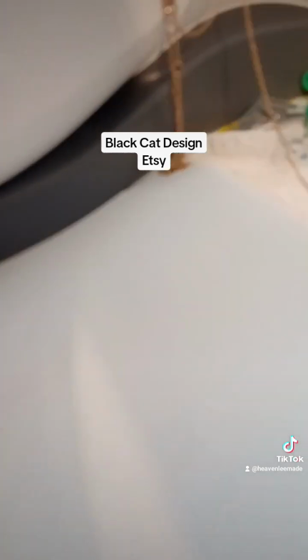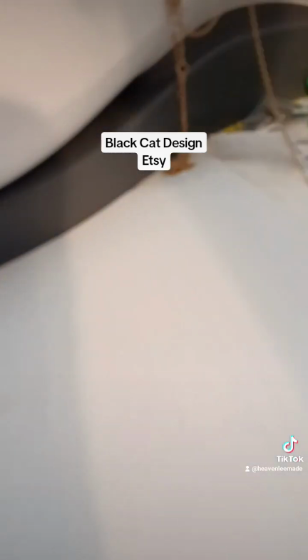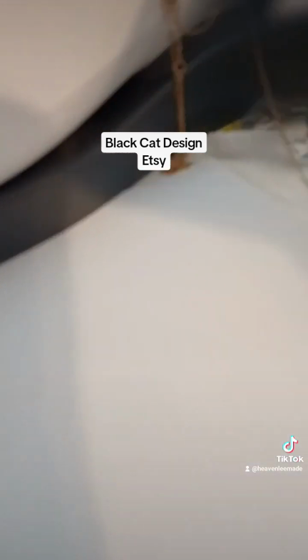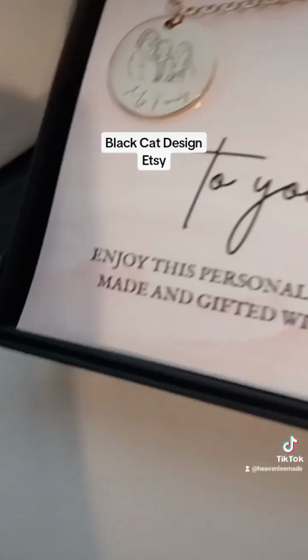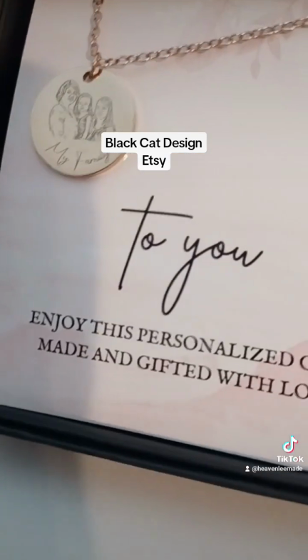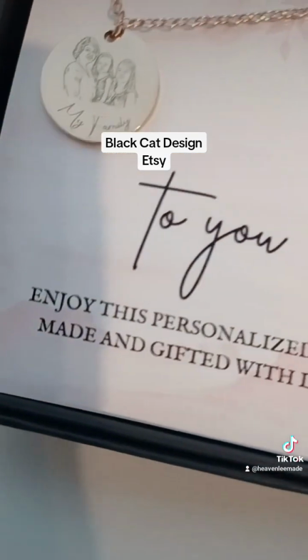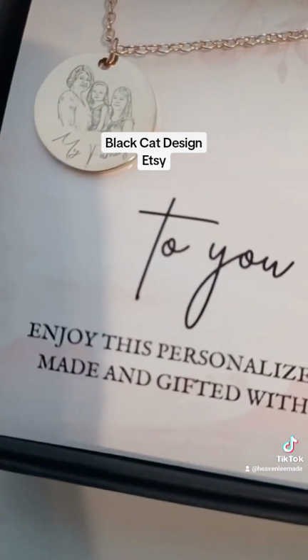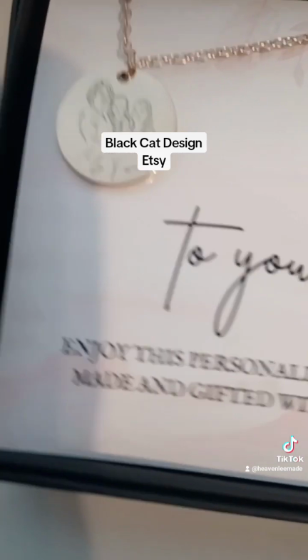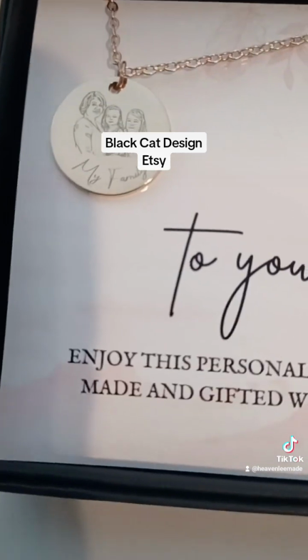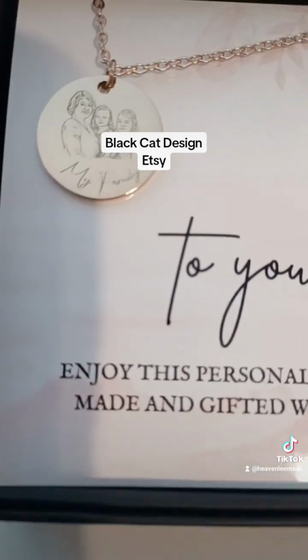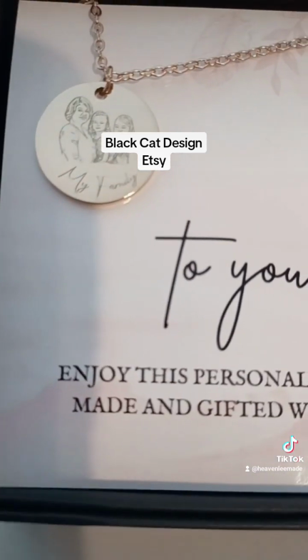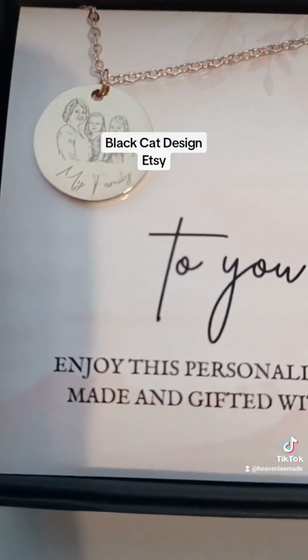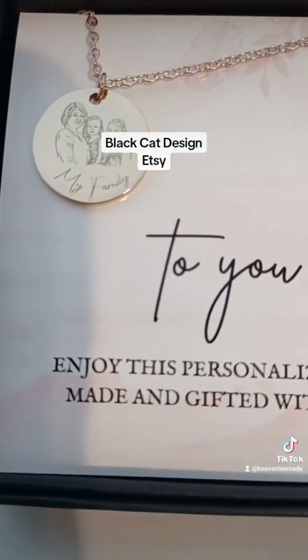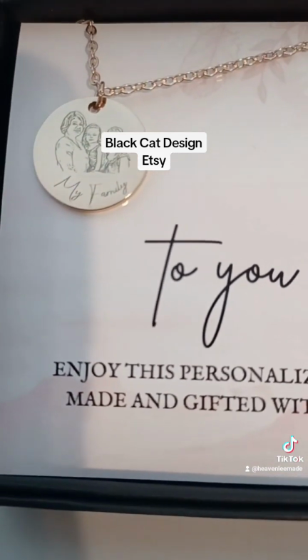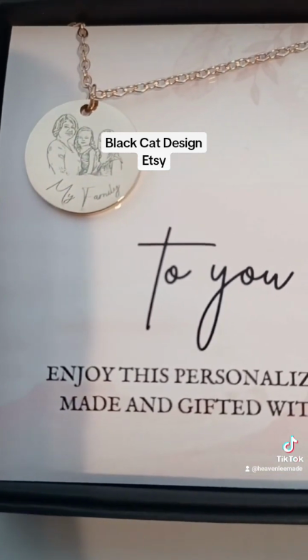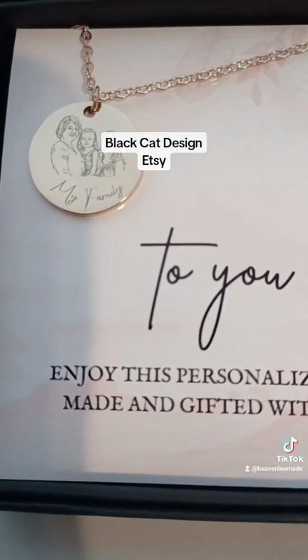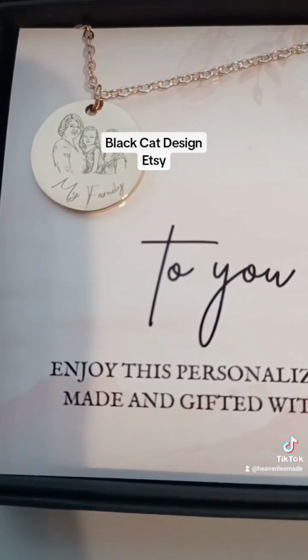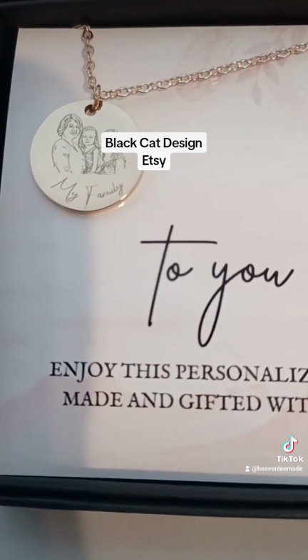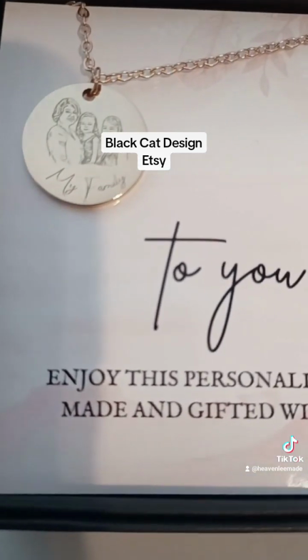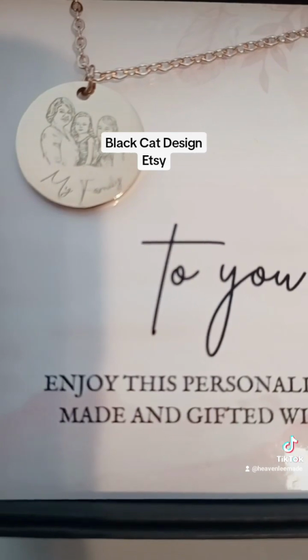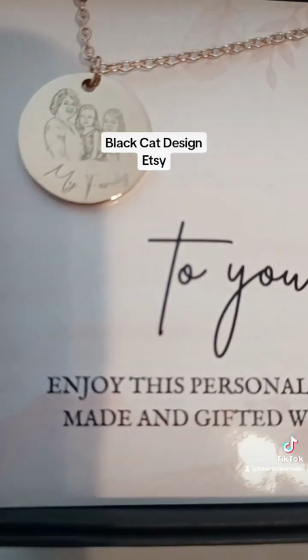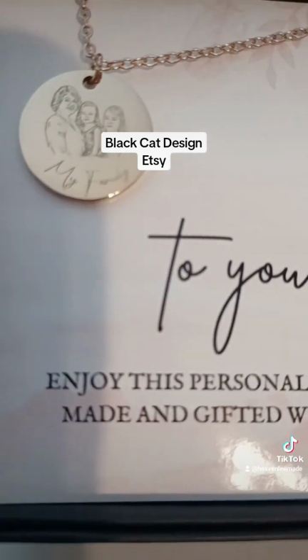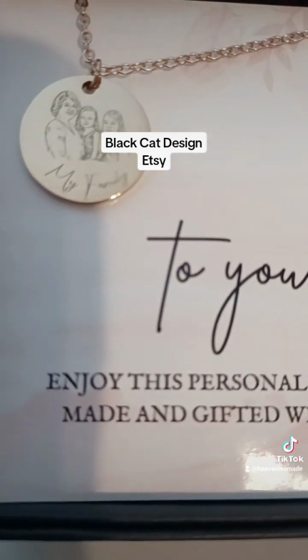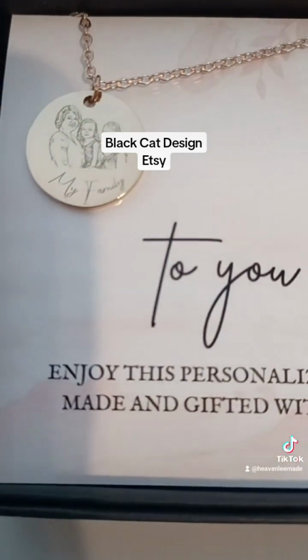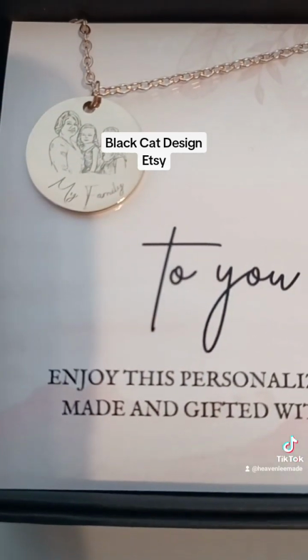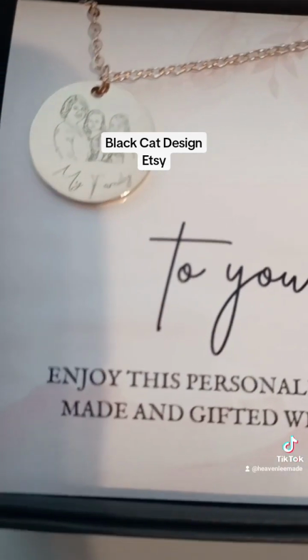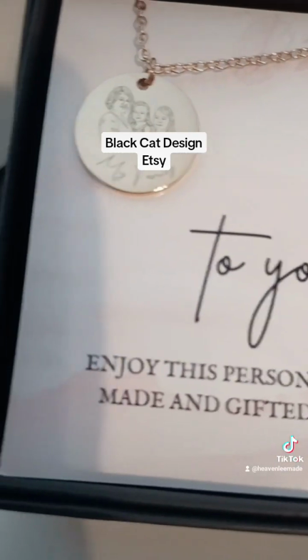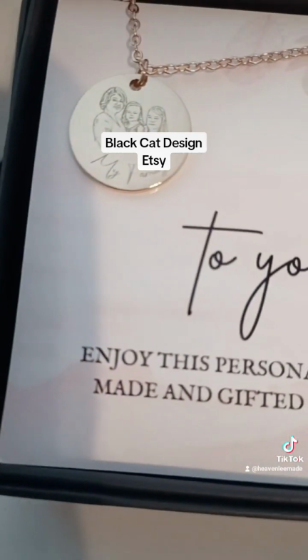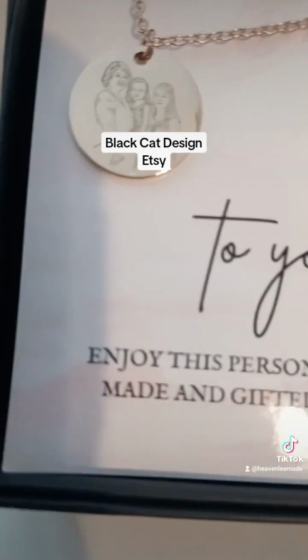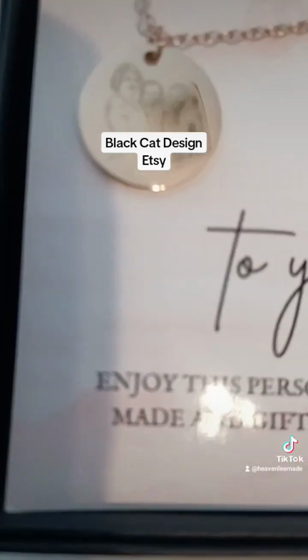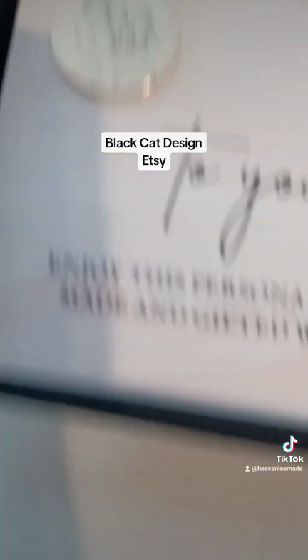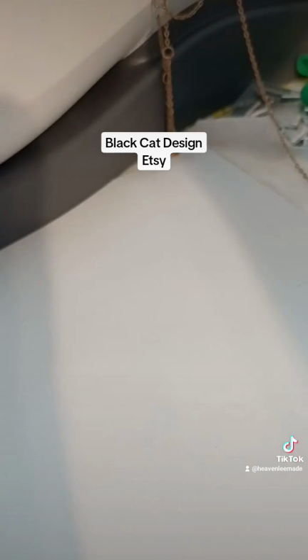Then this one is the one coin. This is just the same photo — this is my family on it. You have the option of engraving in the front or in the back.